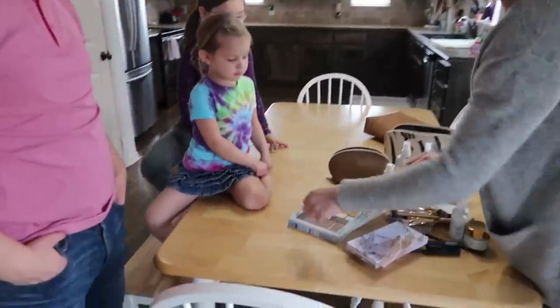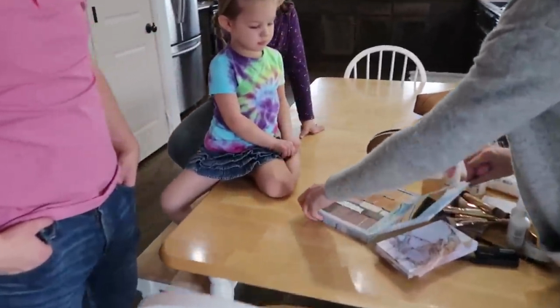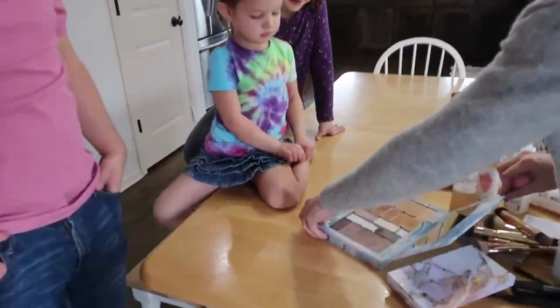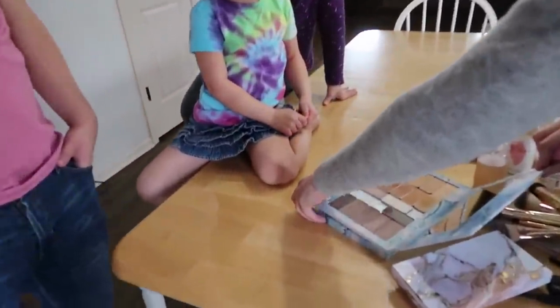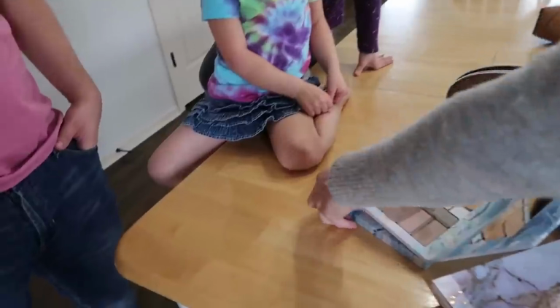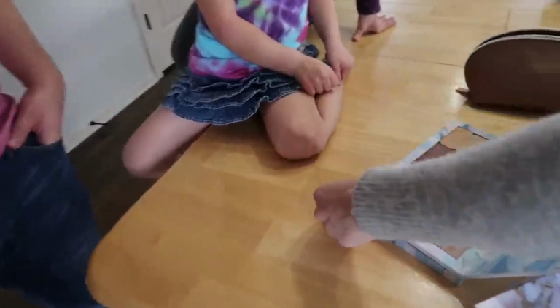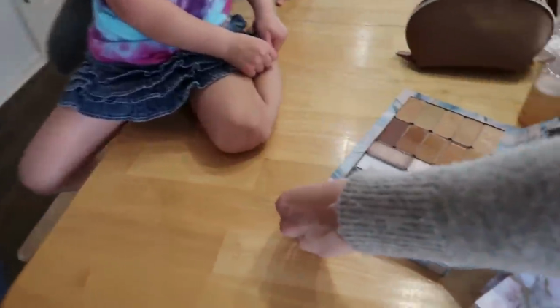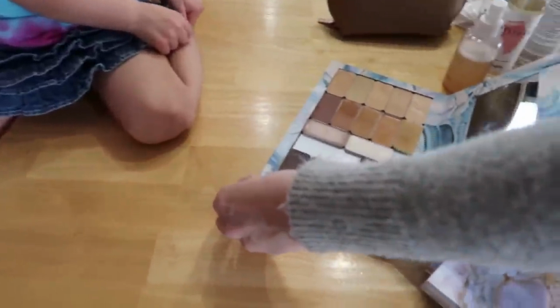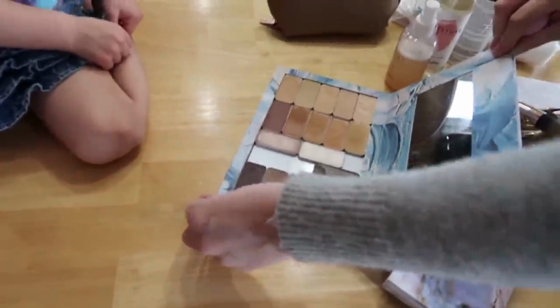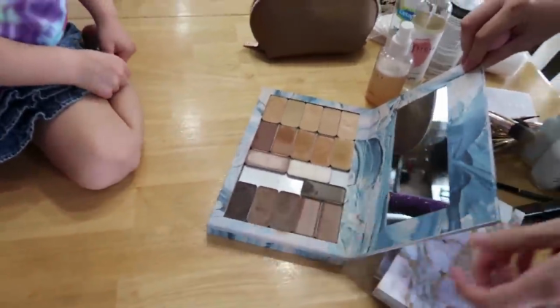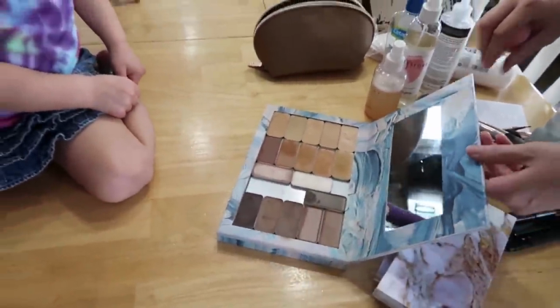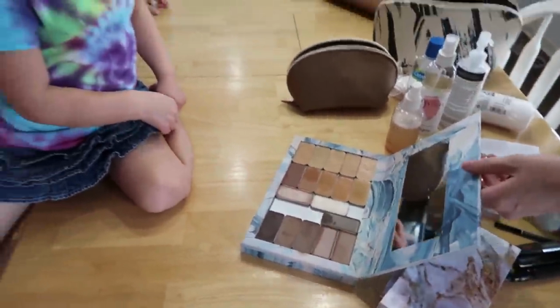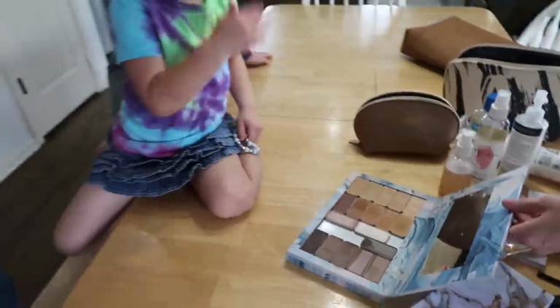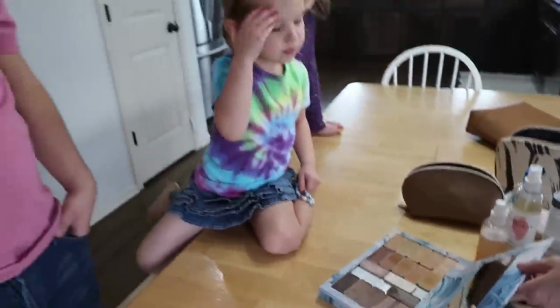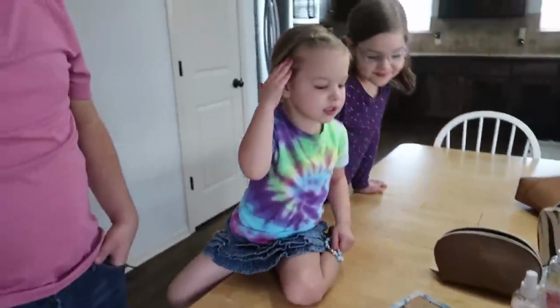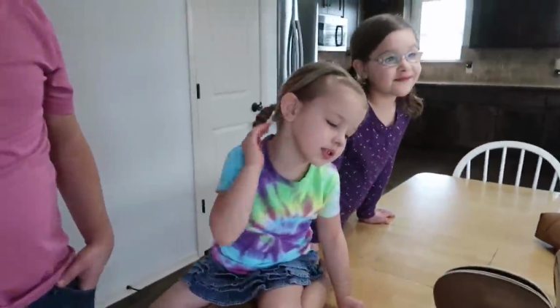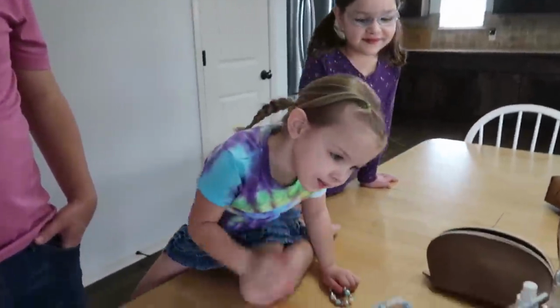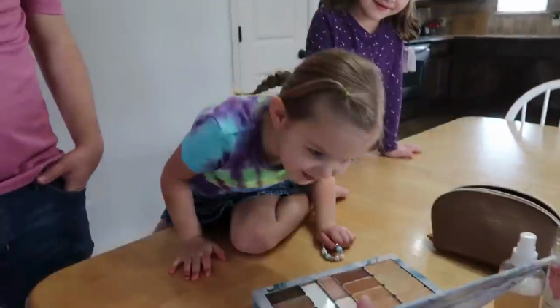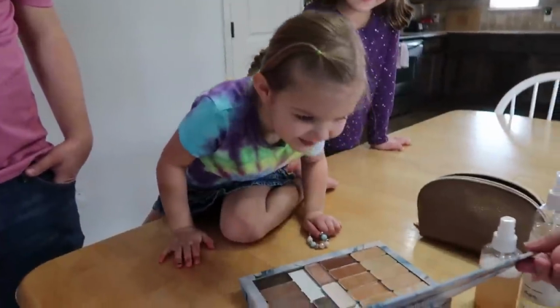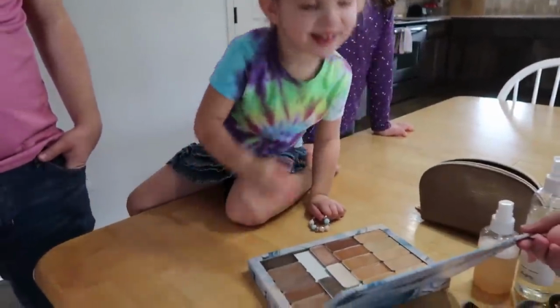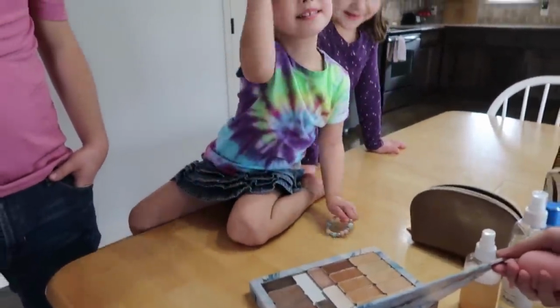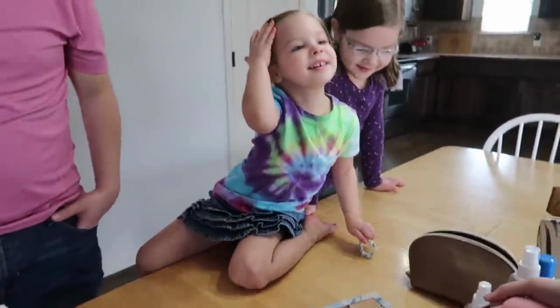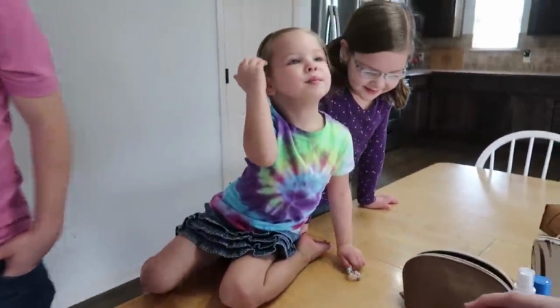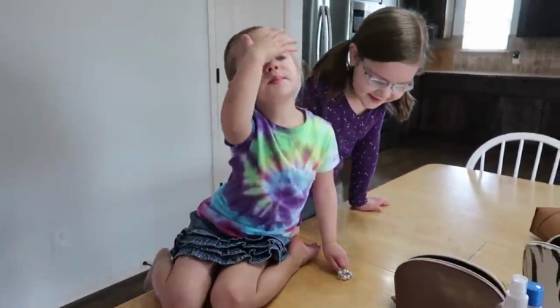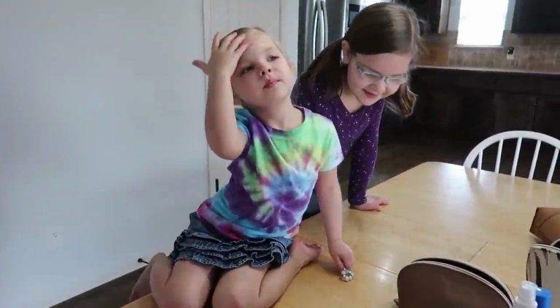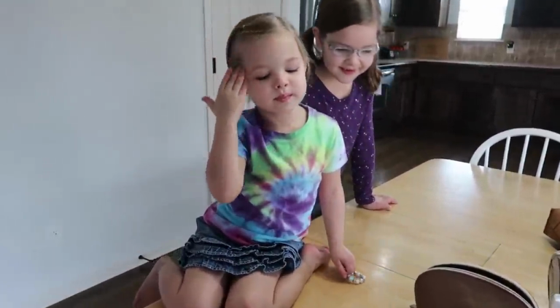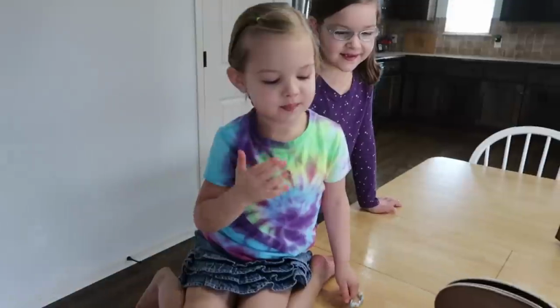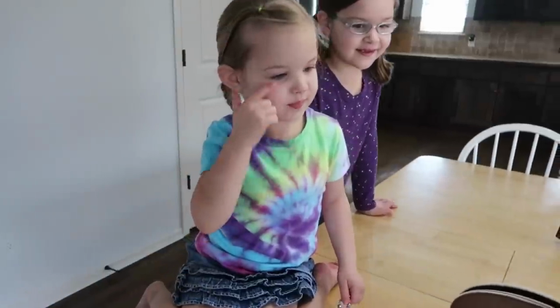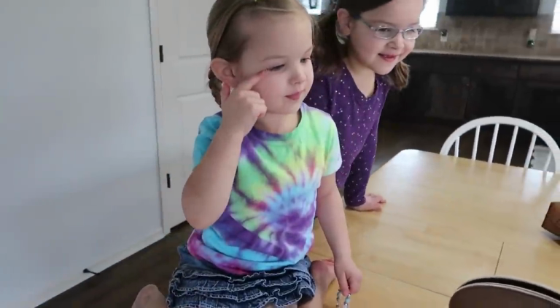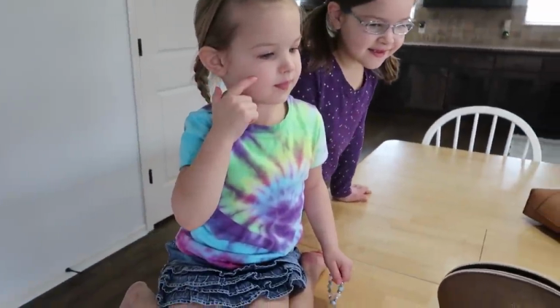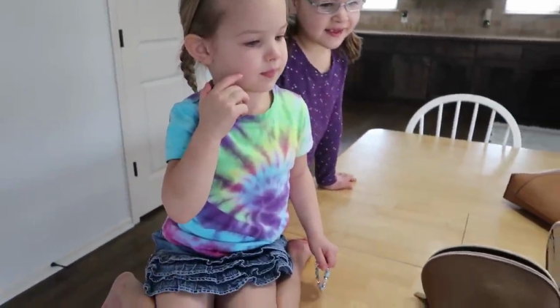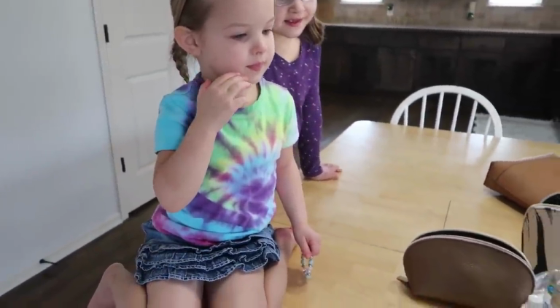I need all these colors so I can do everyone's faces because everyone is different, right? Everyone's skin is different. I like looking in the mirror. Do you like looking in the mirror? Look, you can put all your makeup in here.